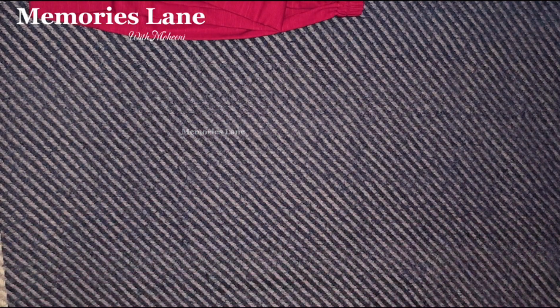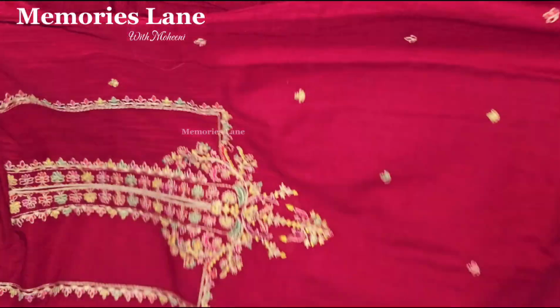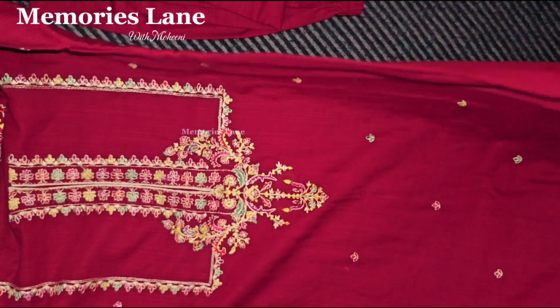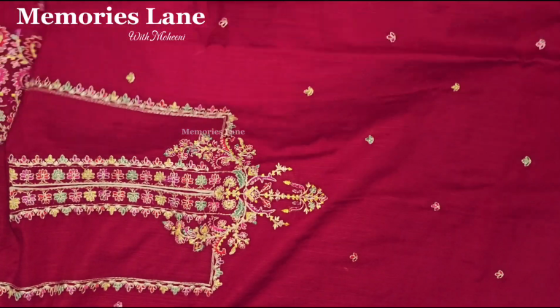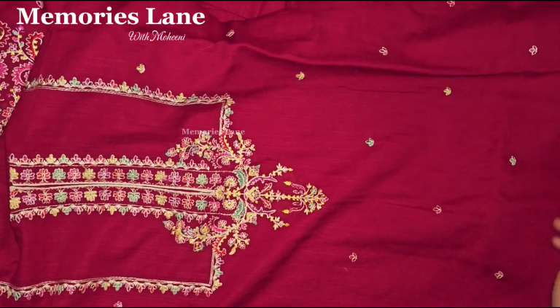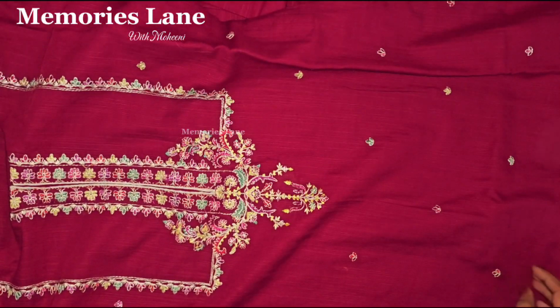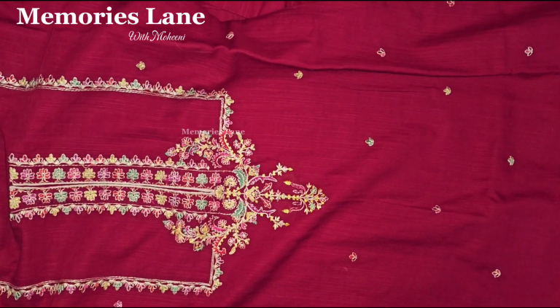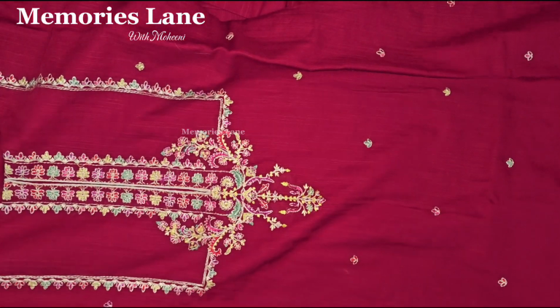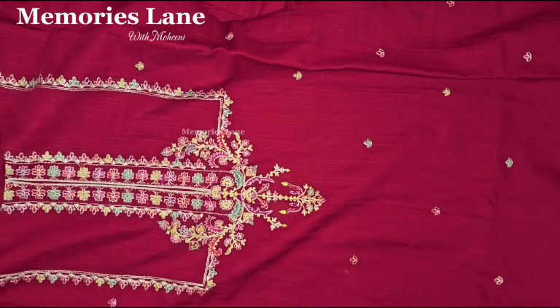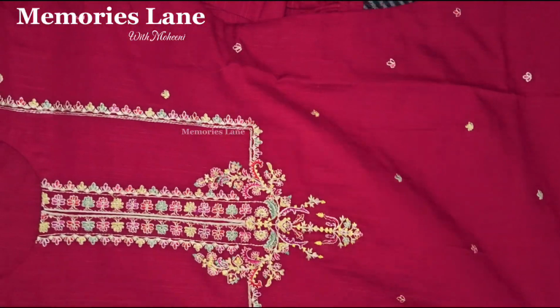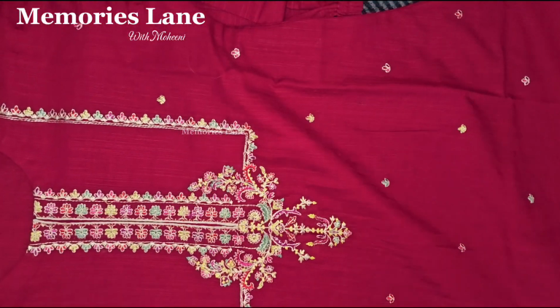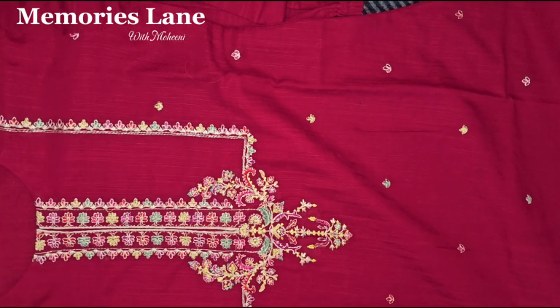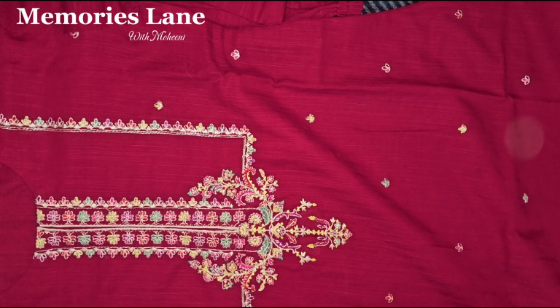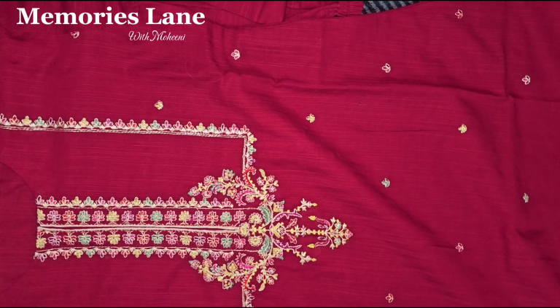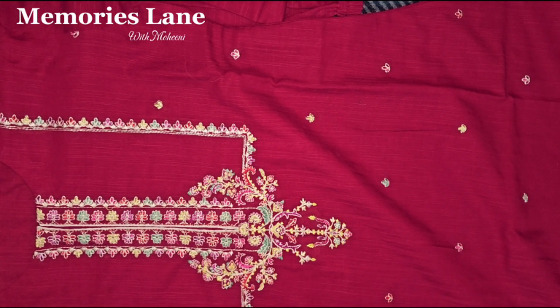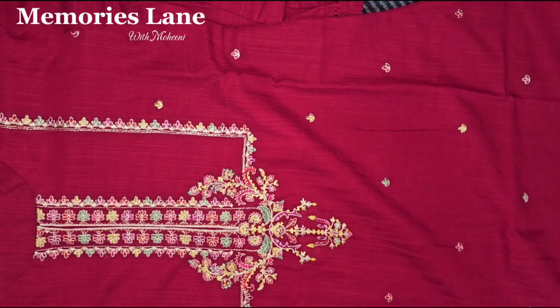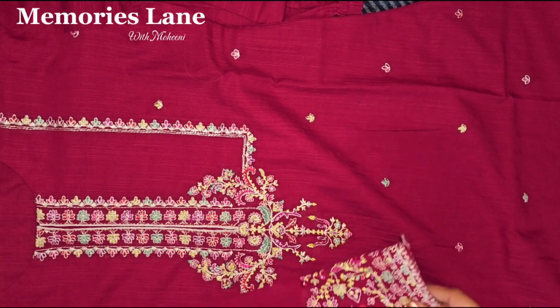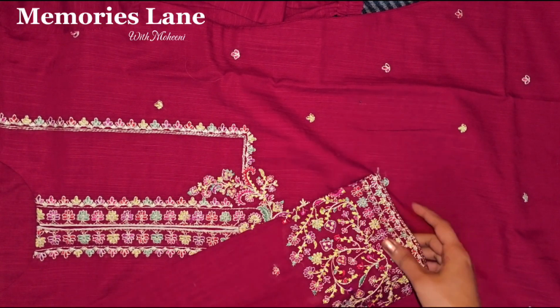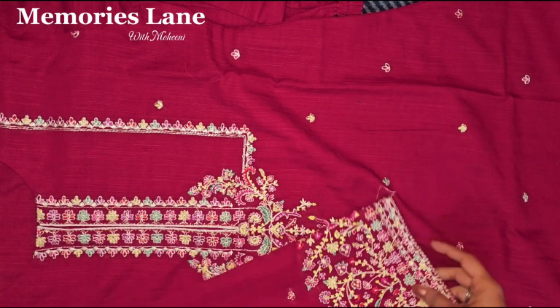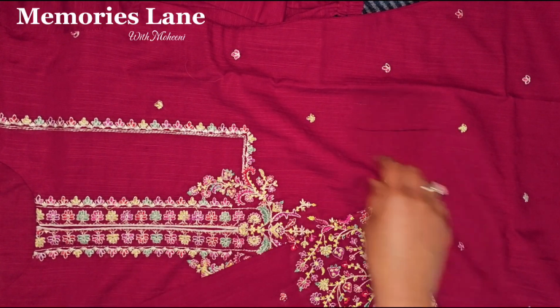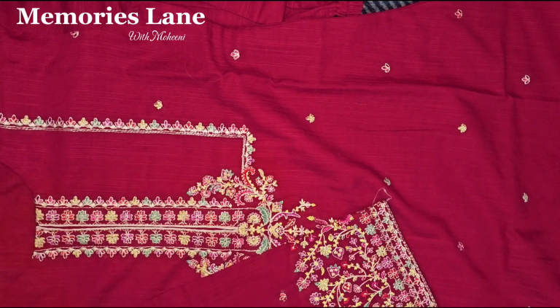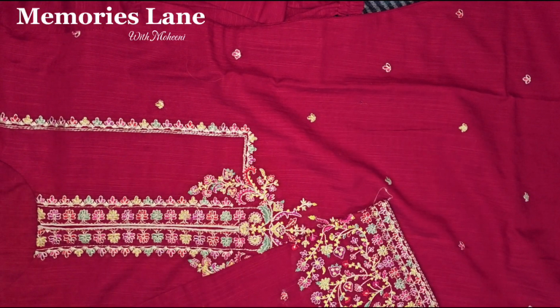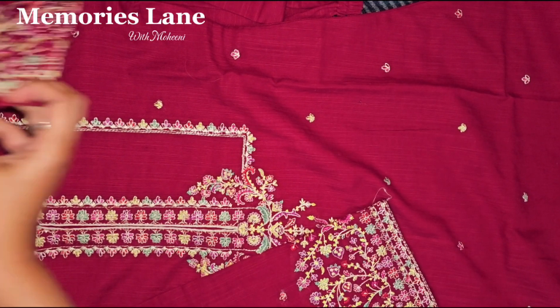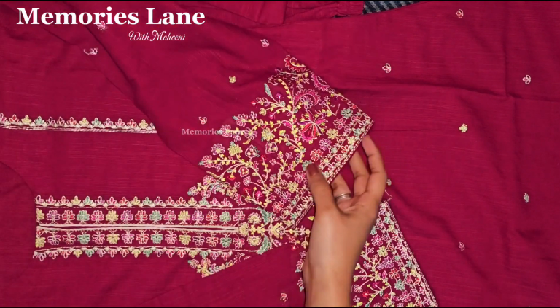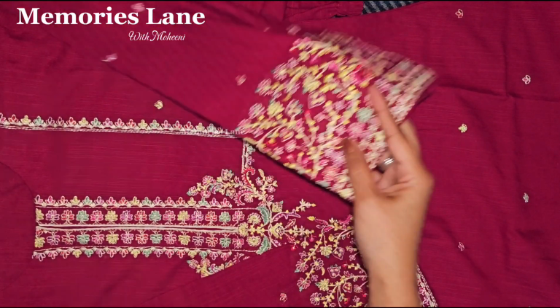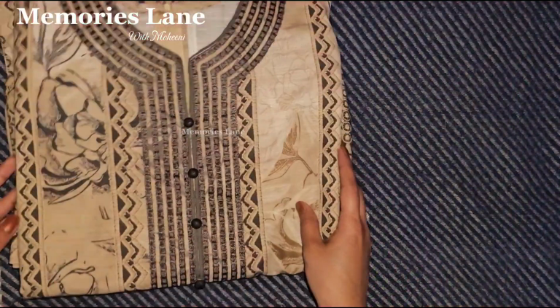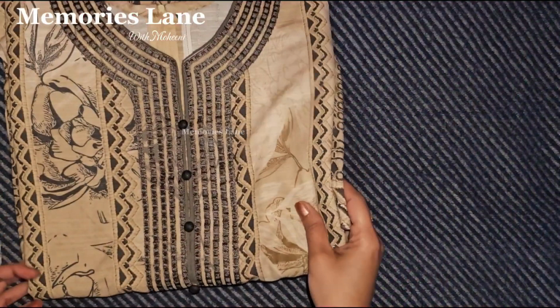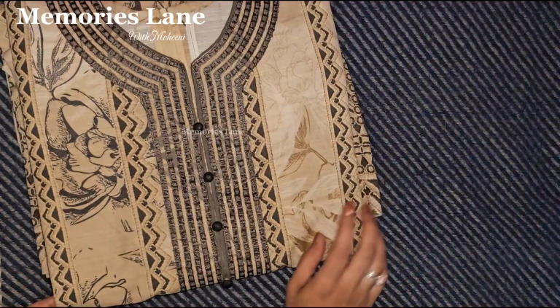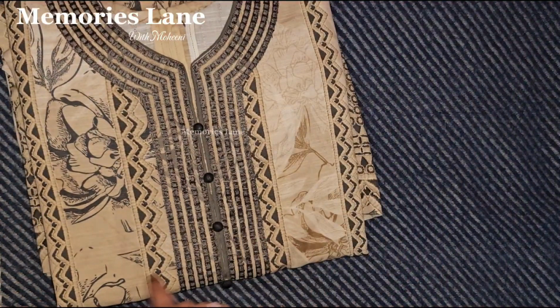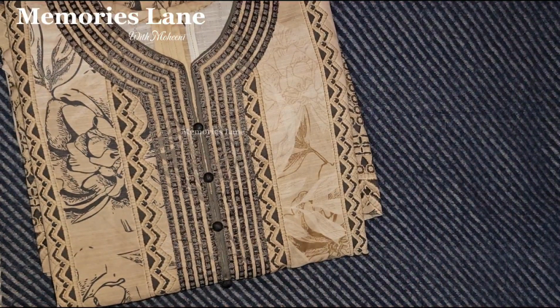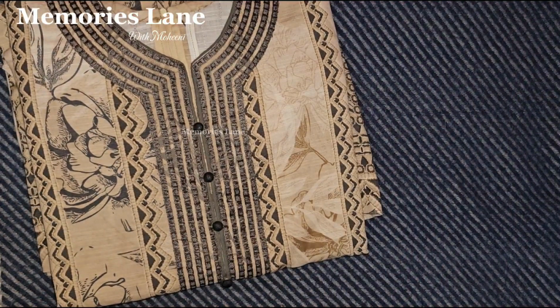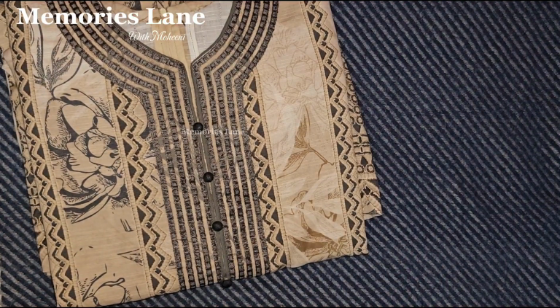It's a simple kurta style and stitched out very nicely. The camera flash is on, which is why the dark red color is not appearing well, but as I mentioned before, it was a very beautiful red.